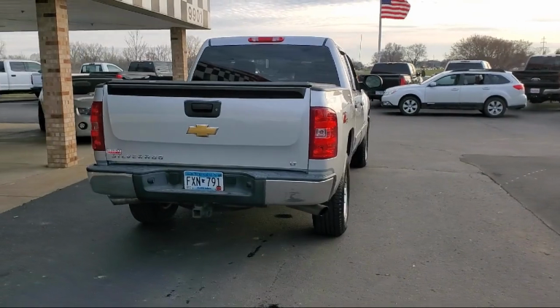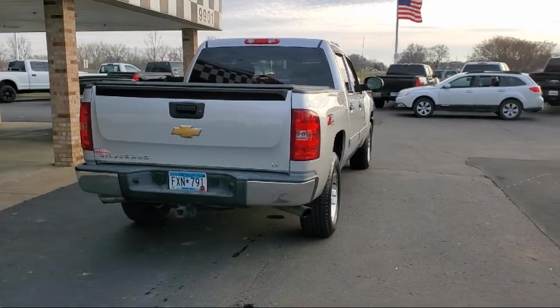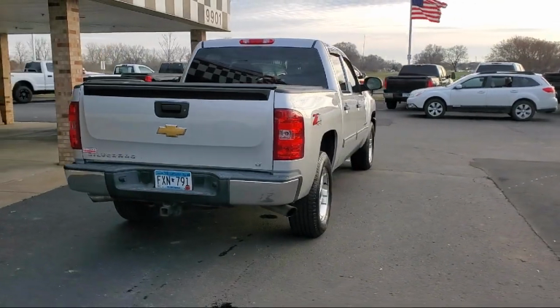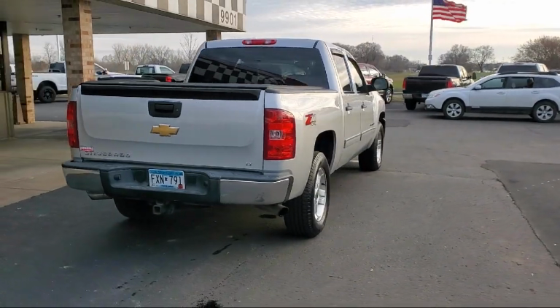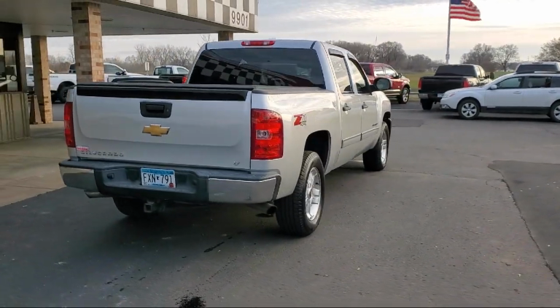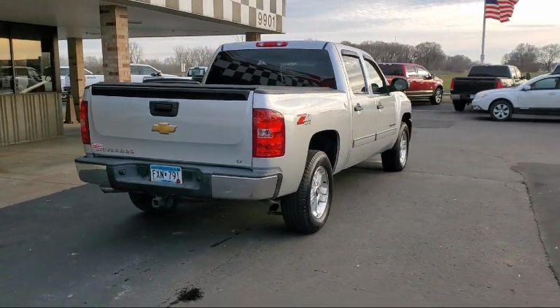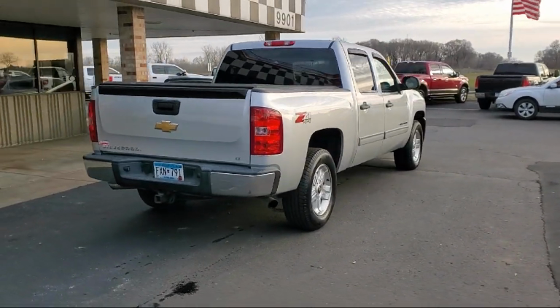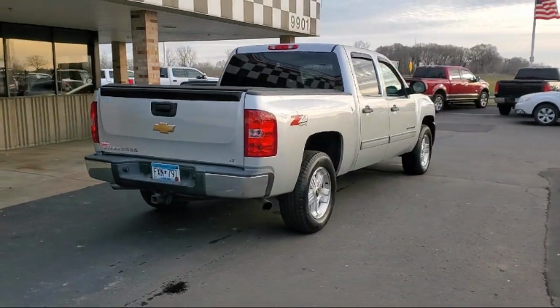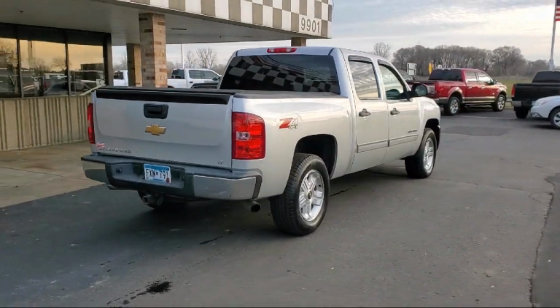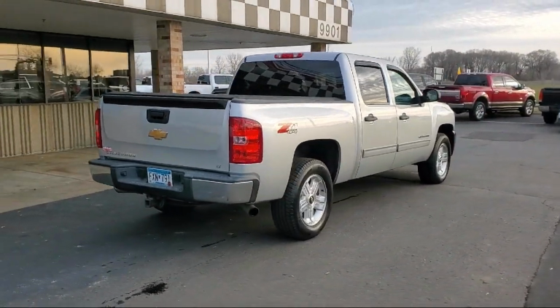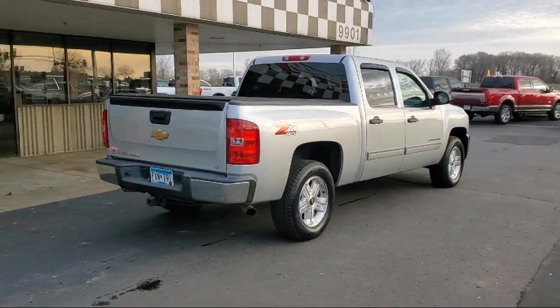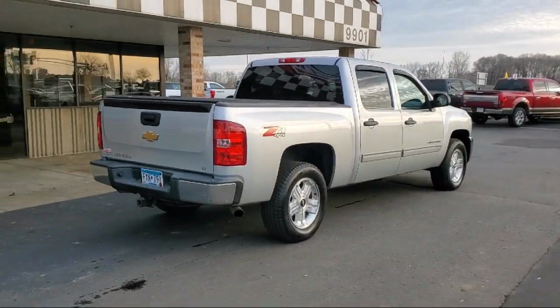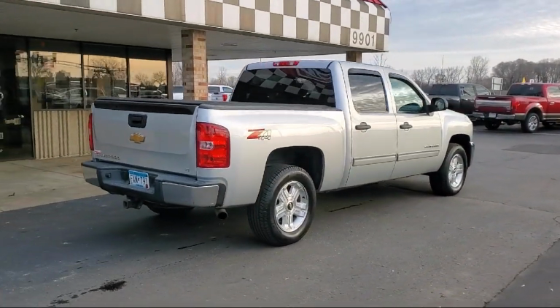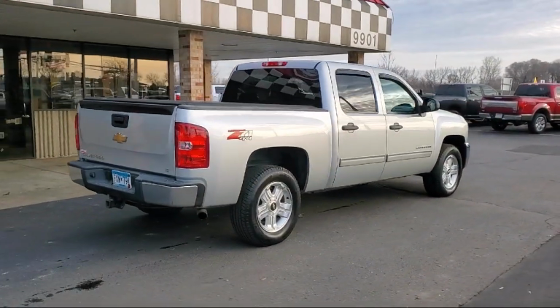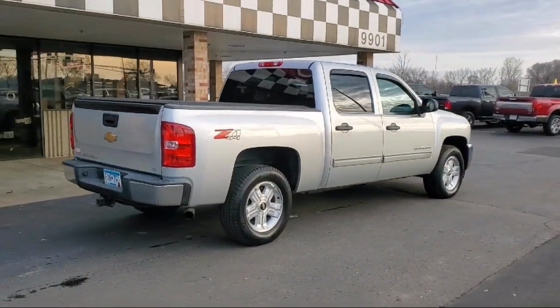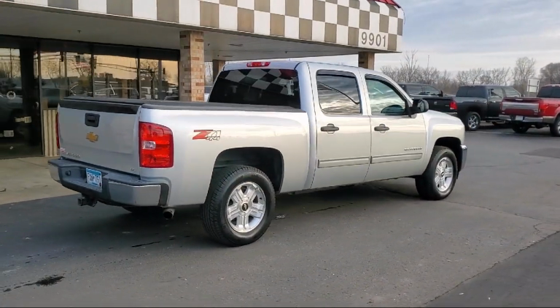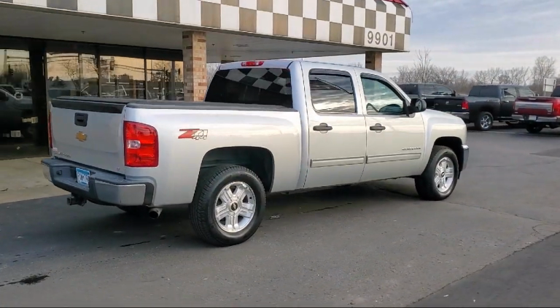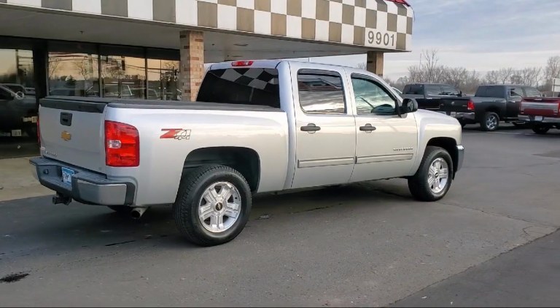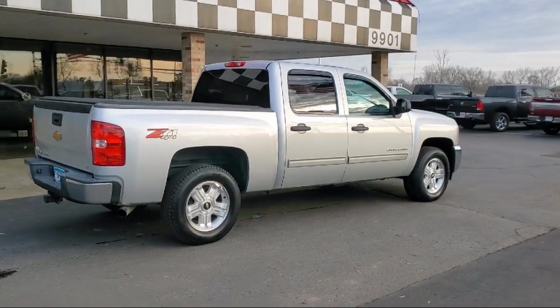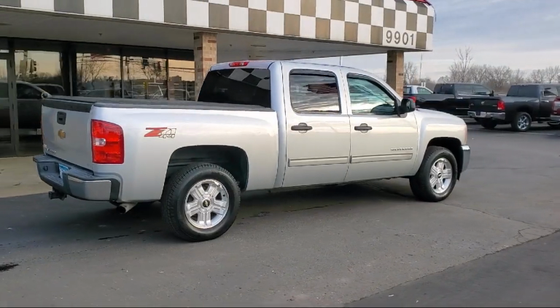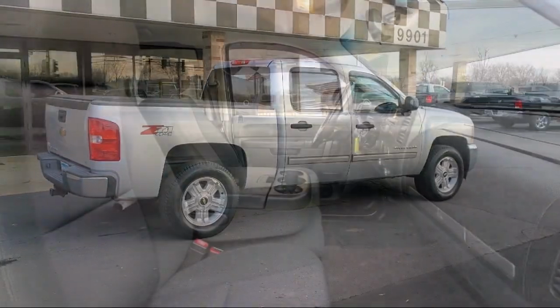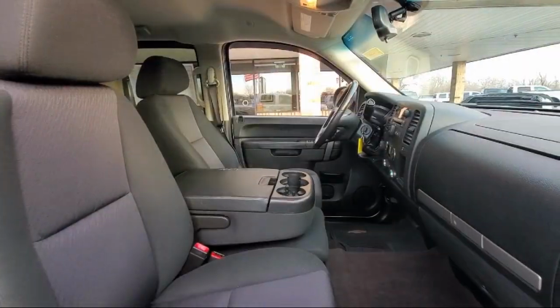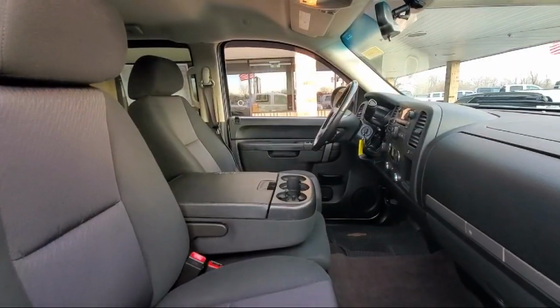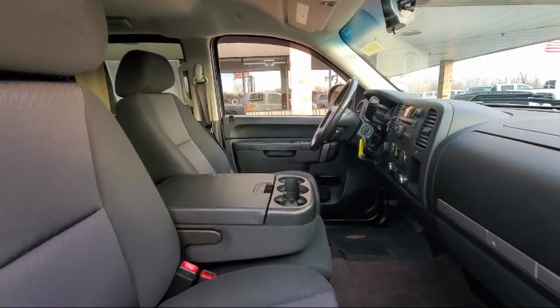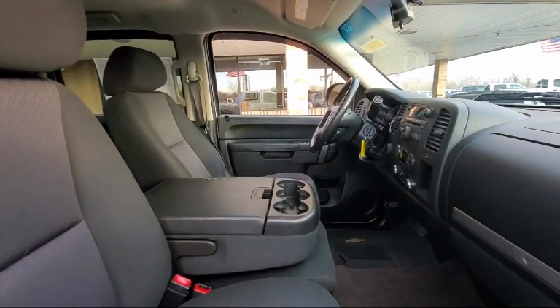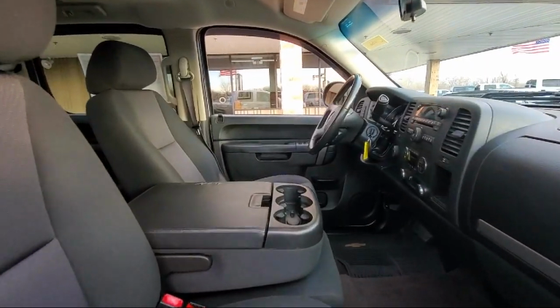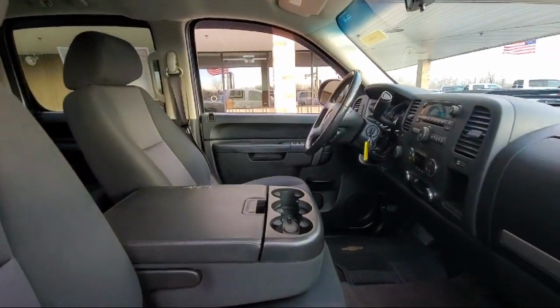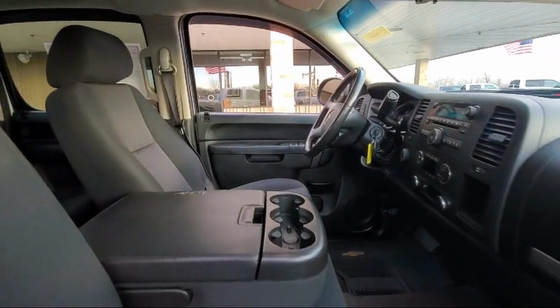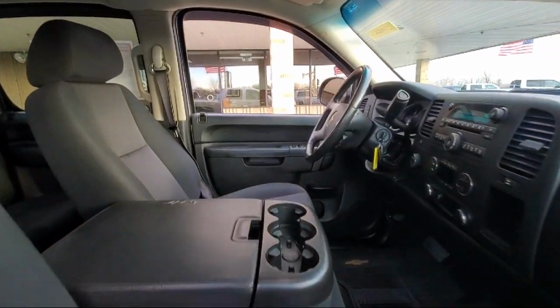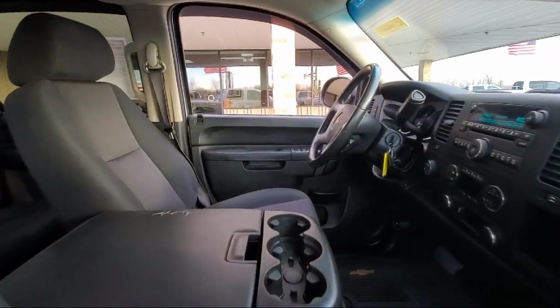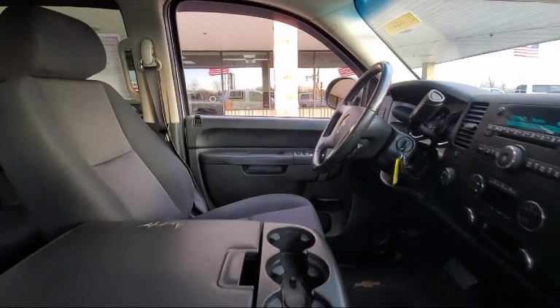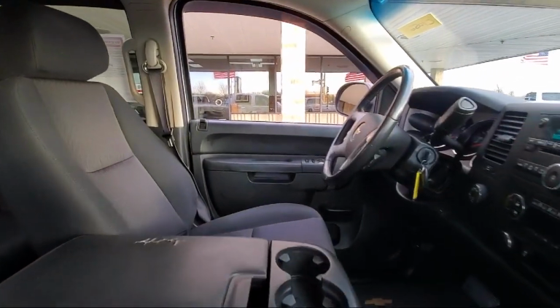OnStar, Sirius XM satellite radio, keyless entry, dual front side impact airbags, and has less than 95,000 miles on the odometer.